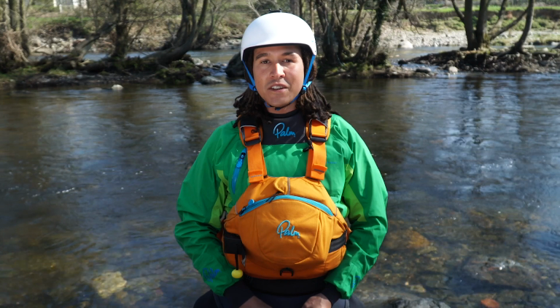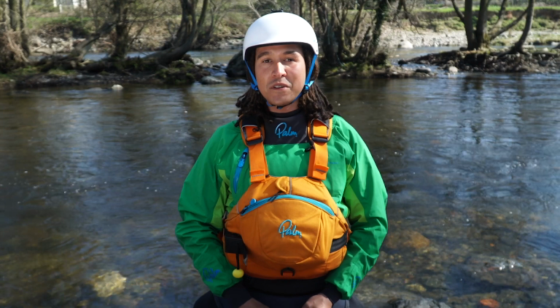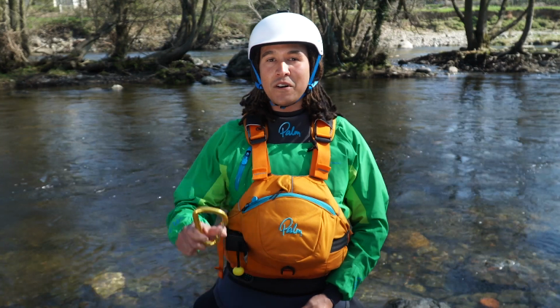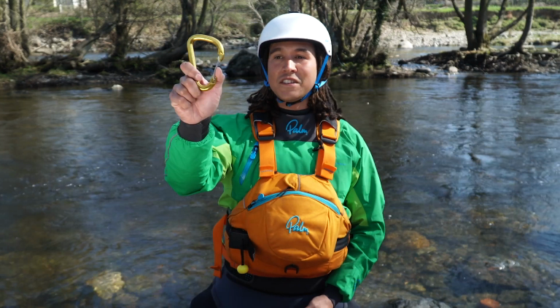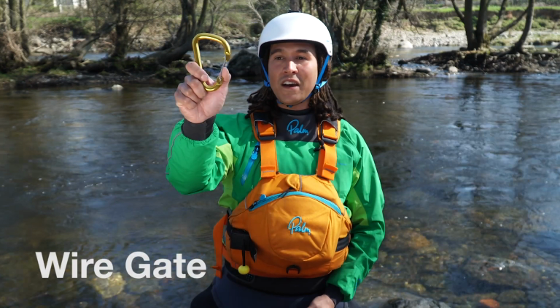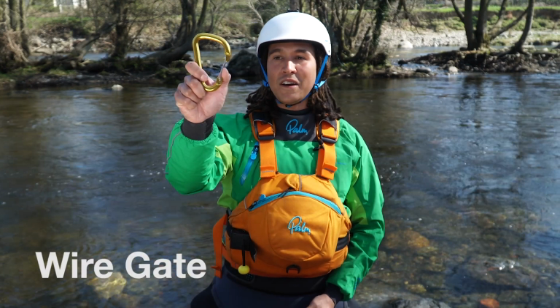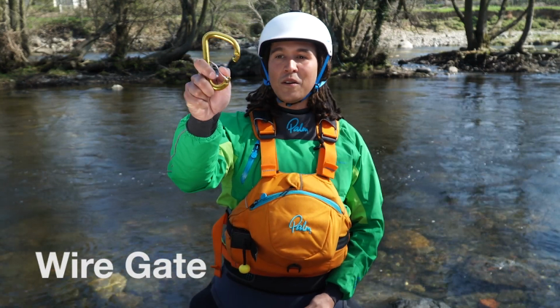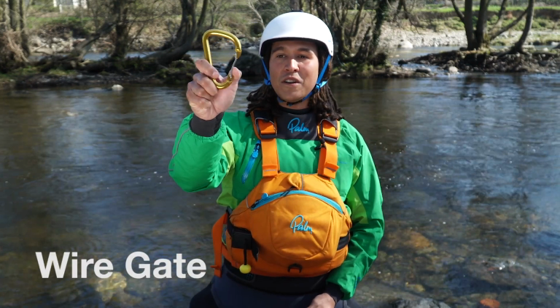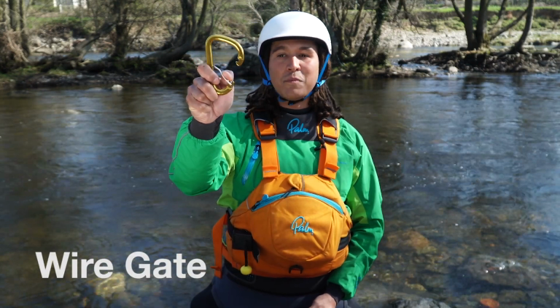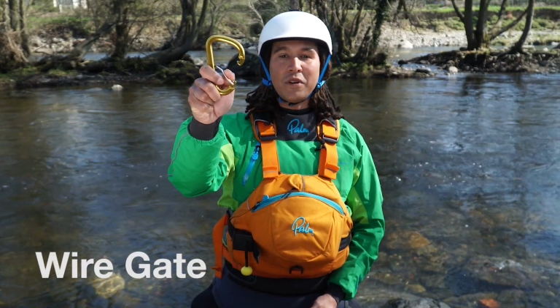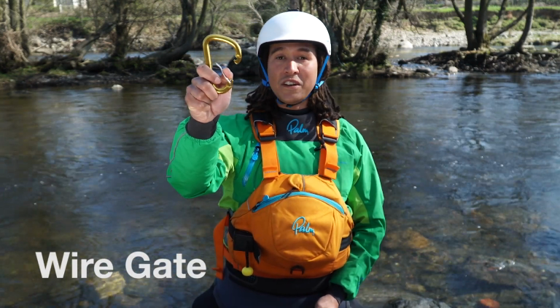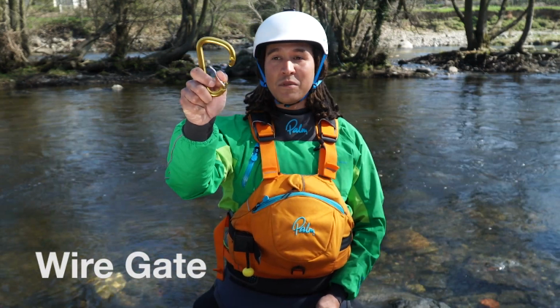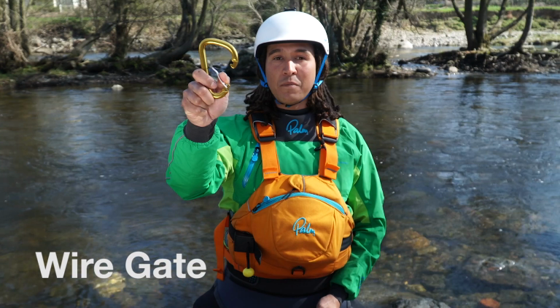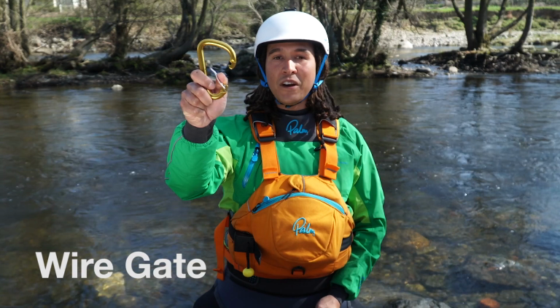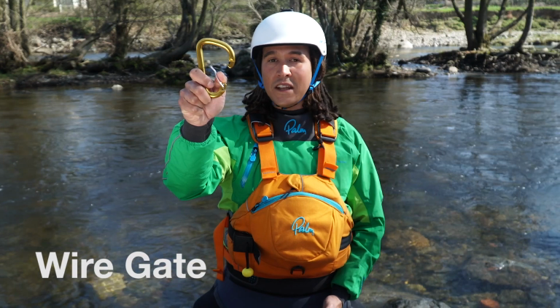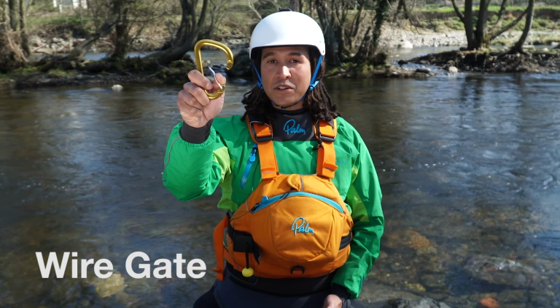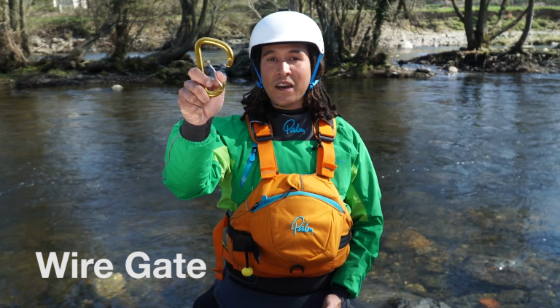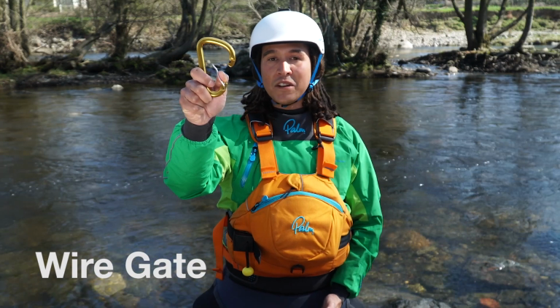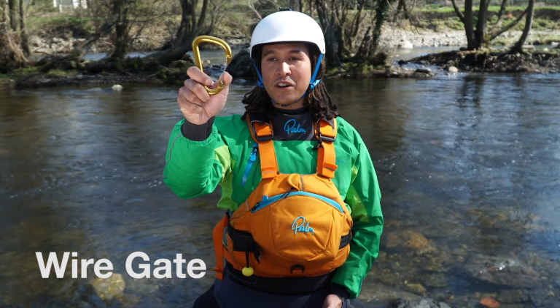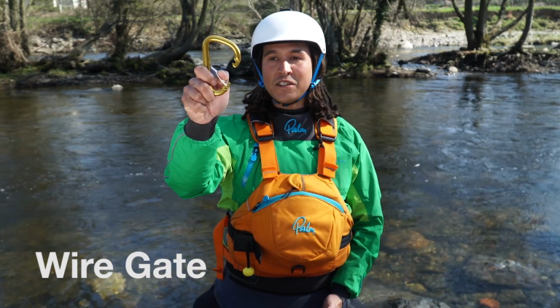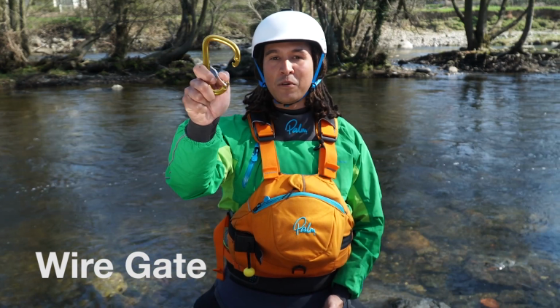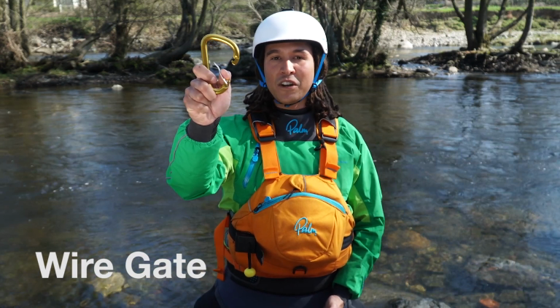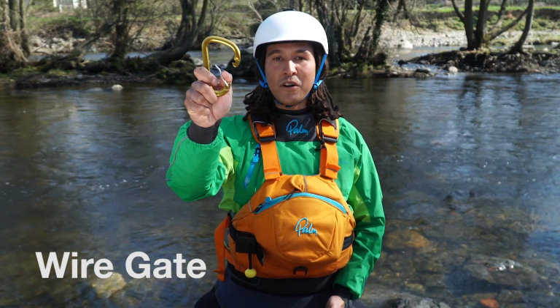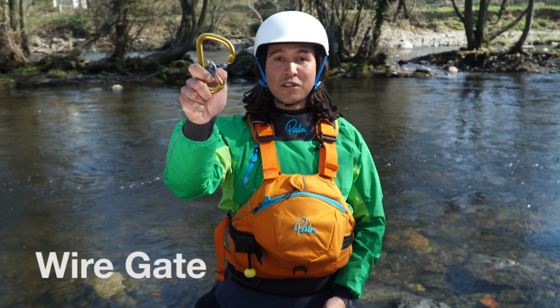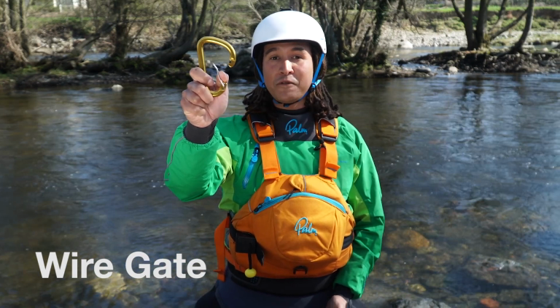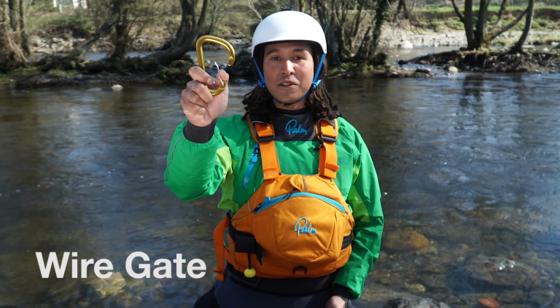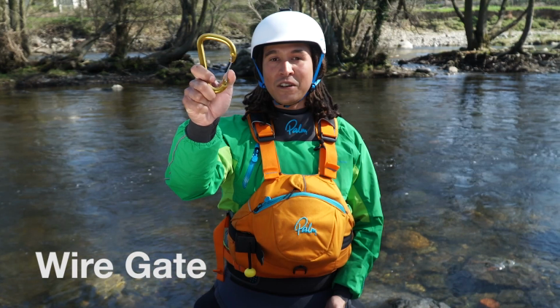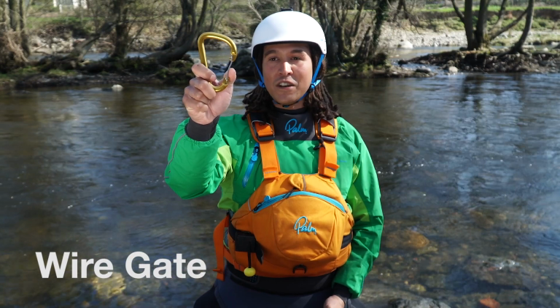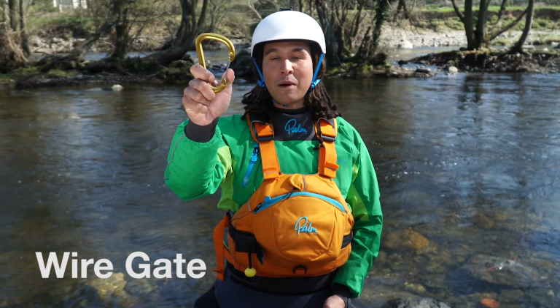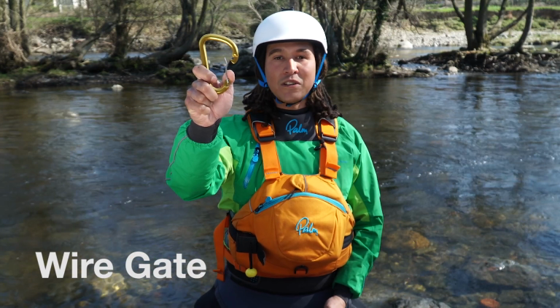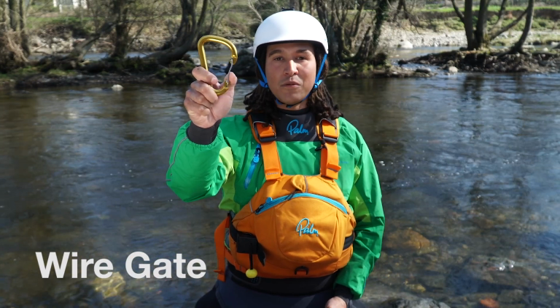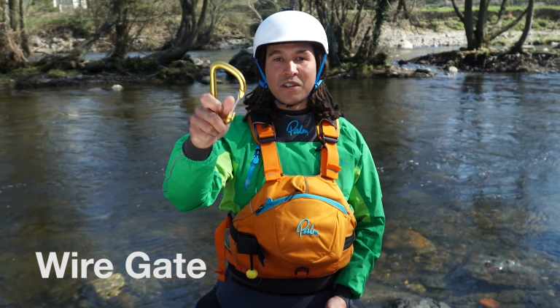The simplest of them all is the wire gate. Nice big opening — you can clip this over a paddle. Anytime you don't need the carabiner to lock, this is probably the one you're going to go for. Suitable for flat water rescue as well as some applications of moving water too.